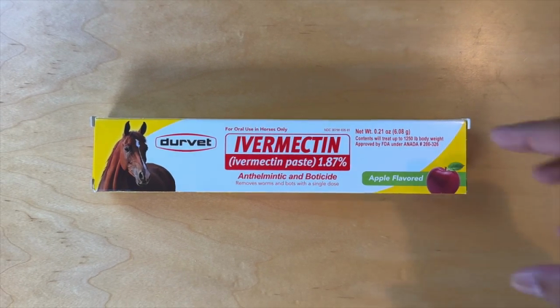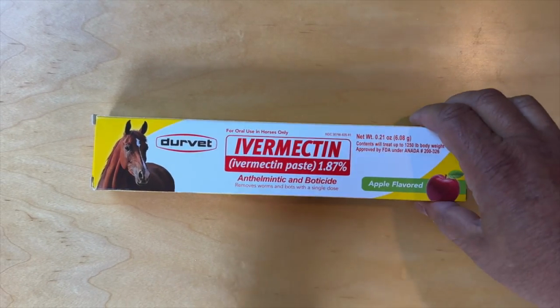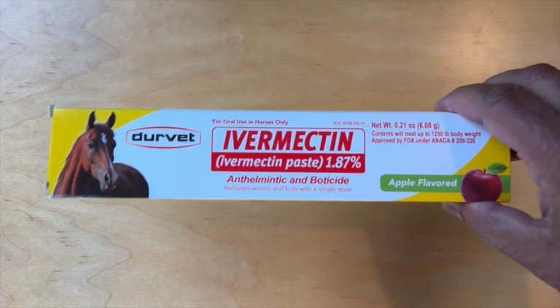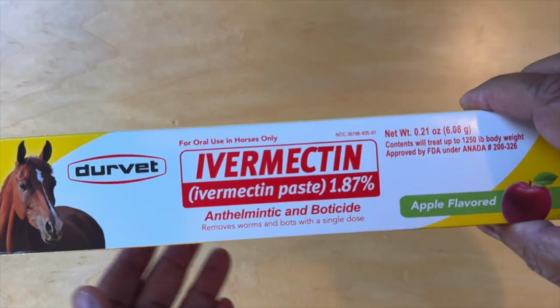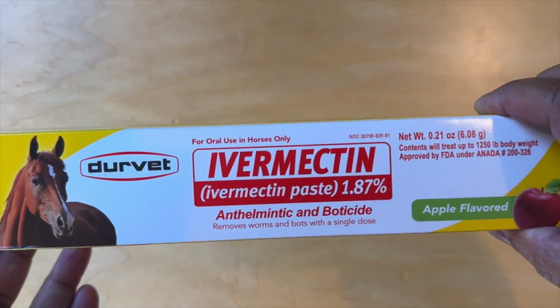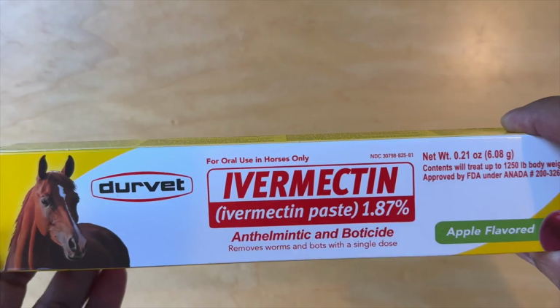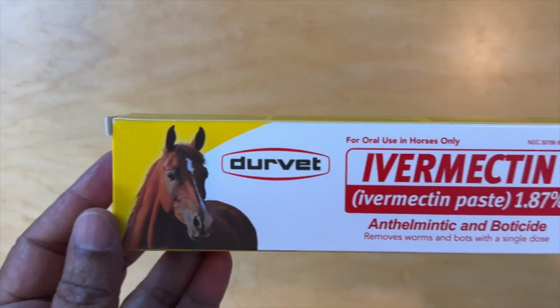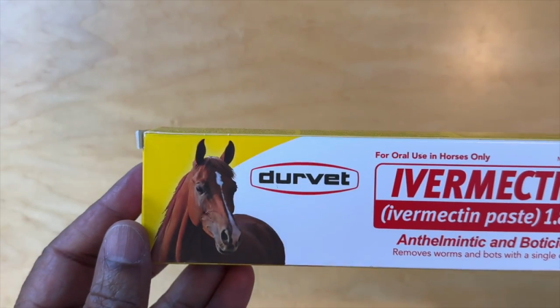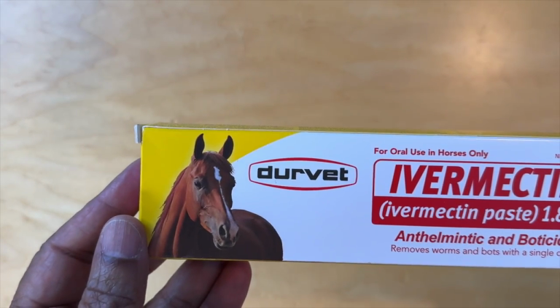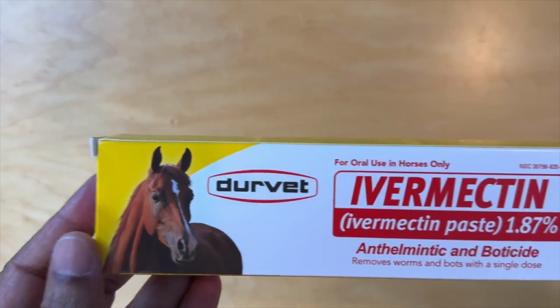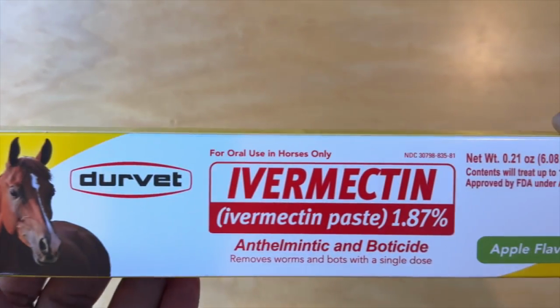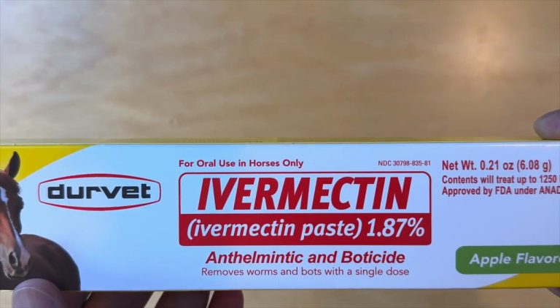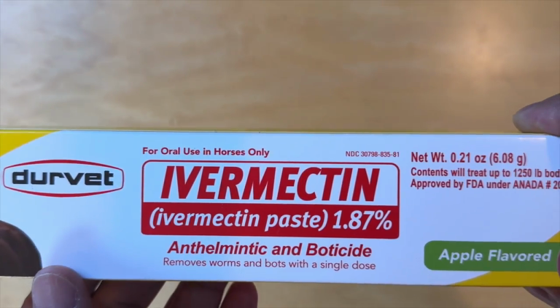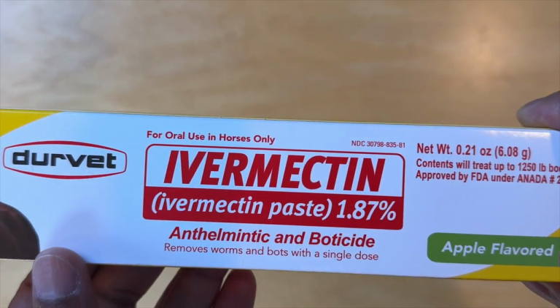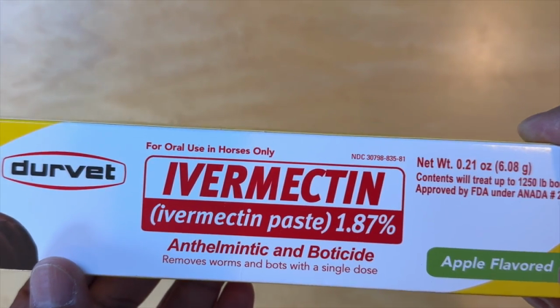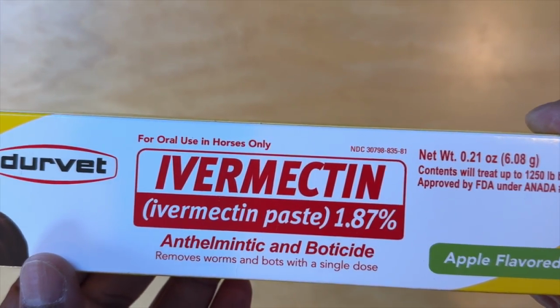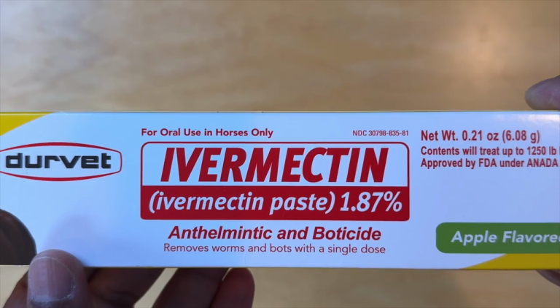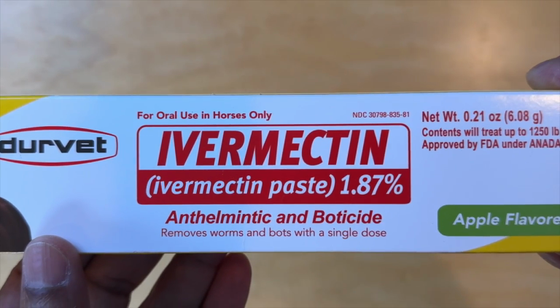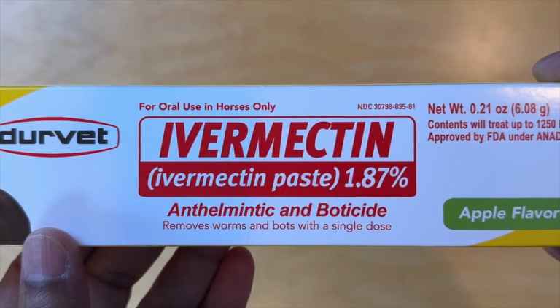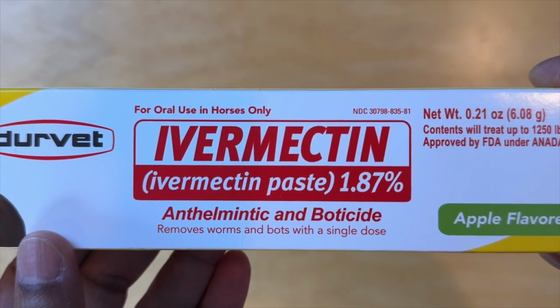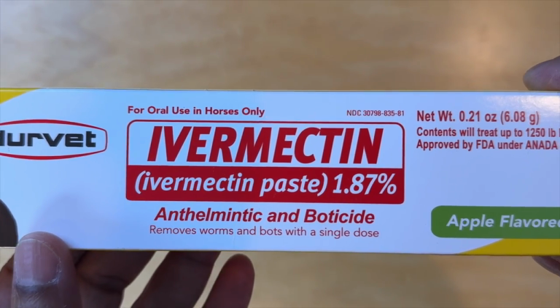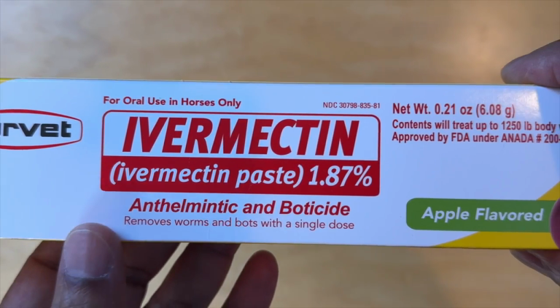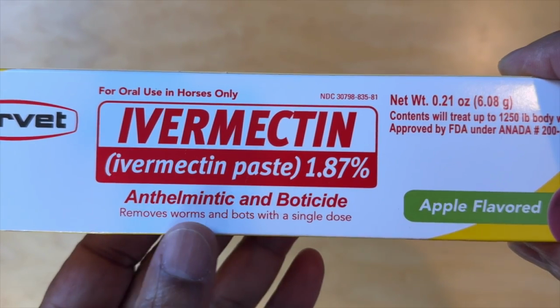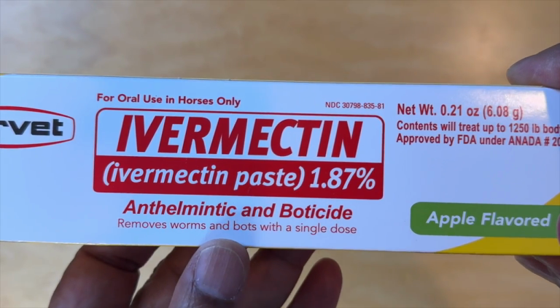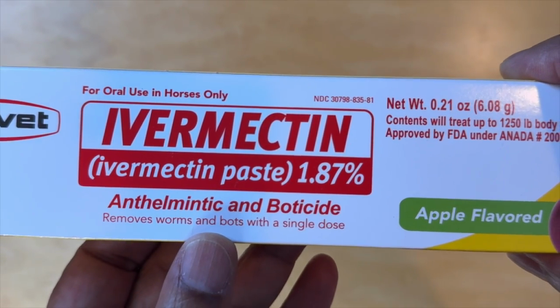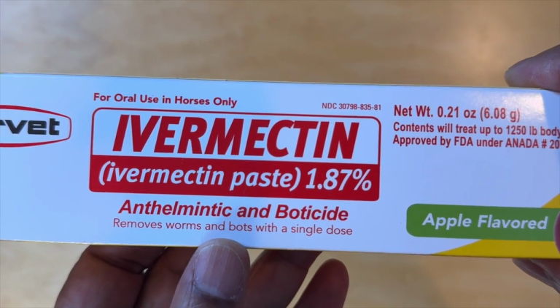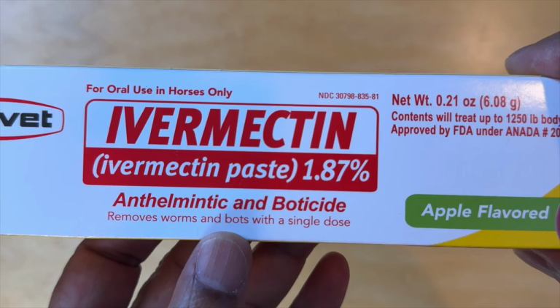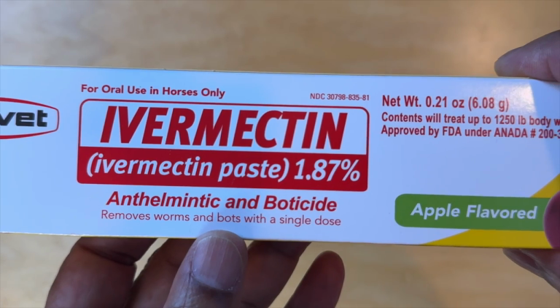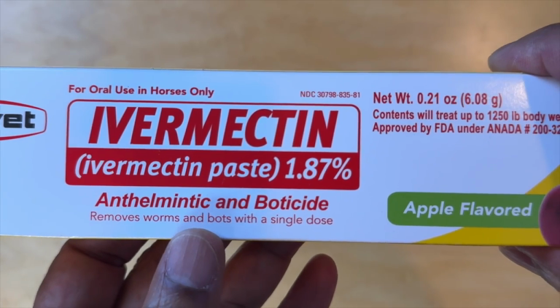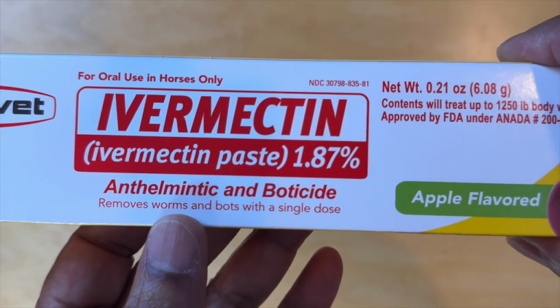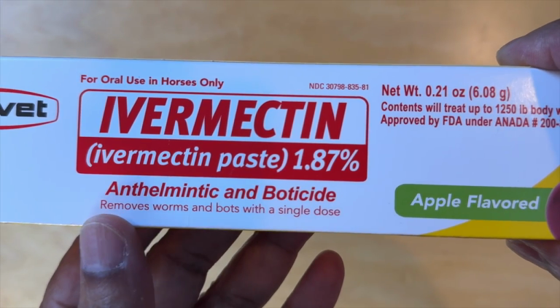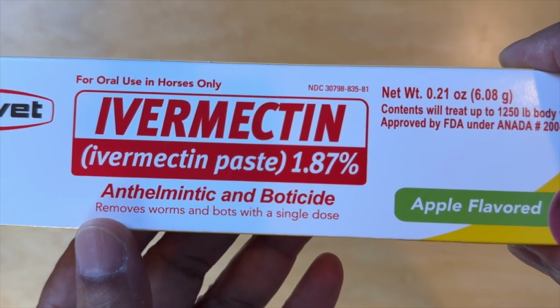And take a look at the box. On the top it says it's Durvet. It says that it's for oral use in horses only. It's a paste 1.87%, and then it talks about what it does.